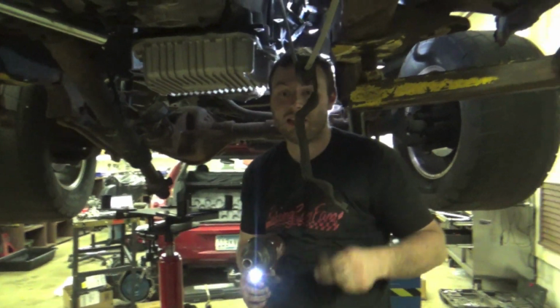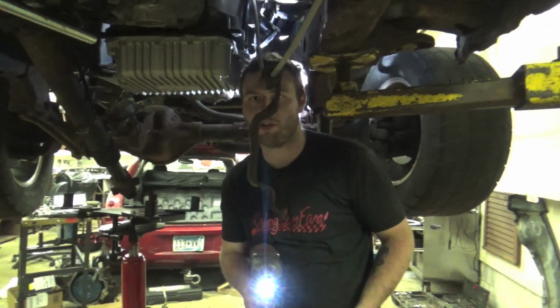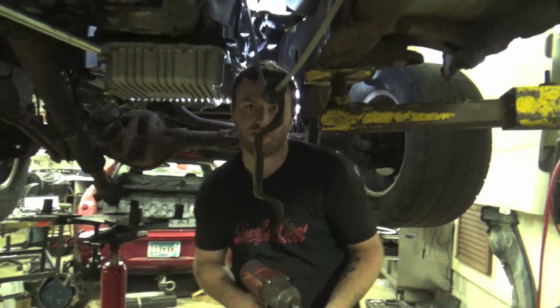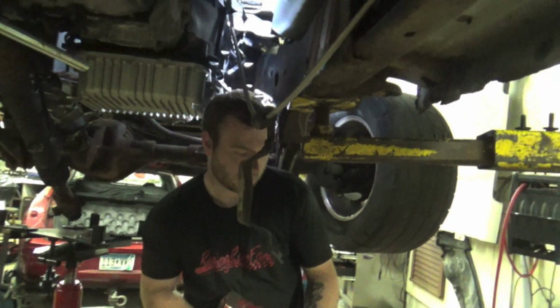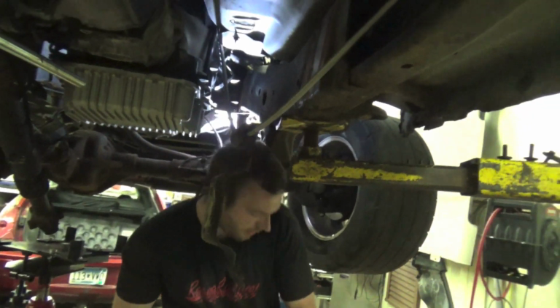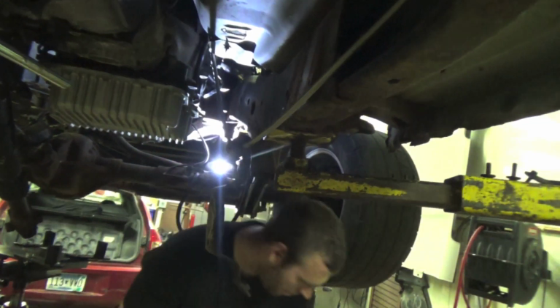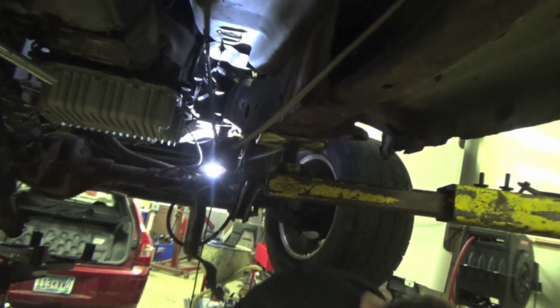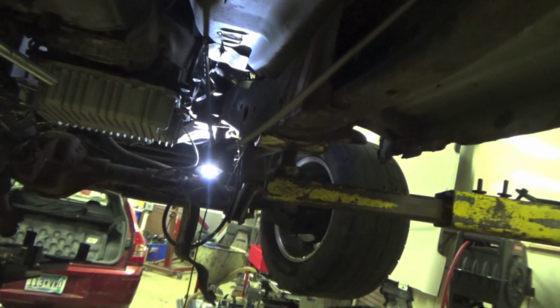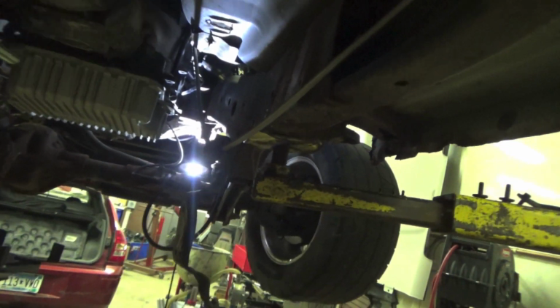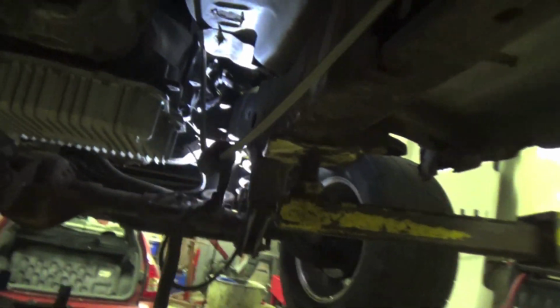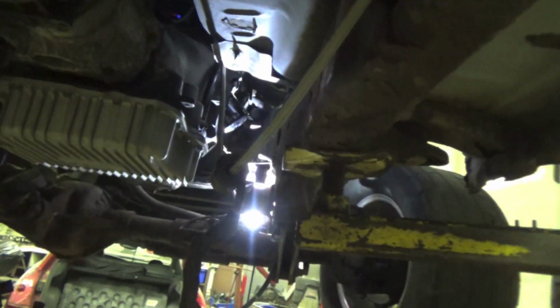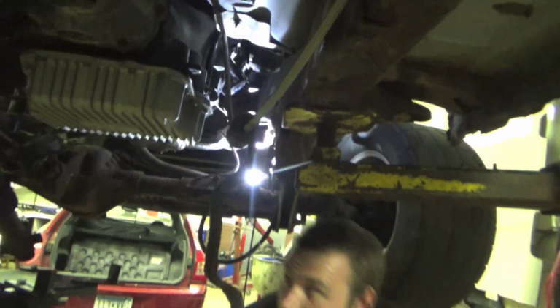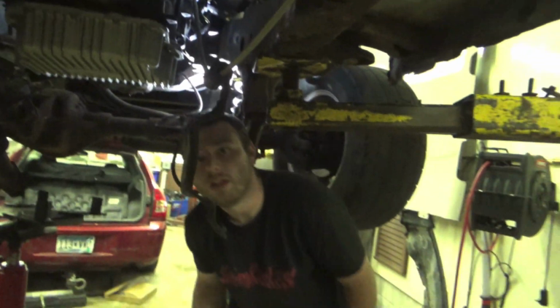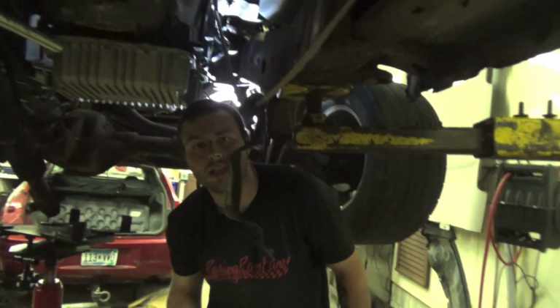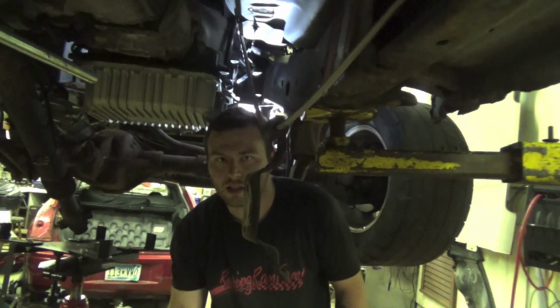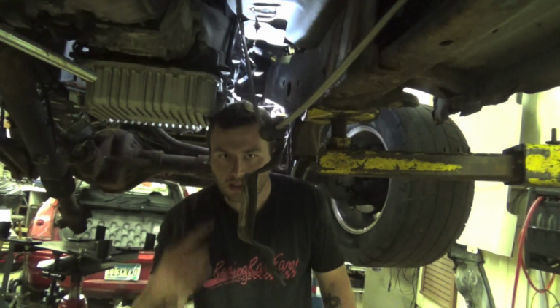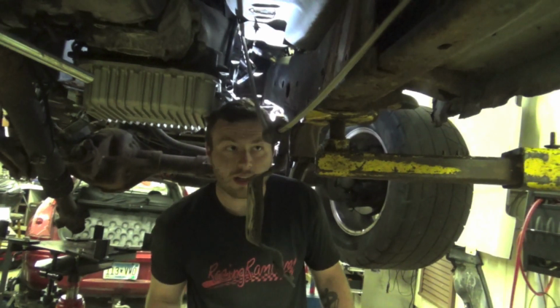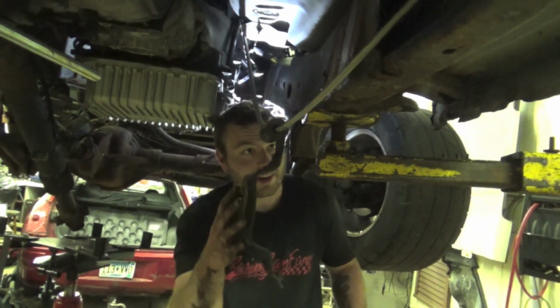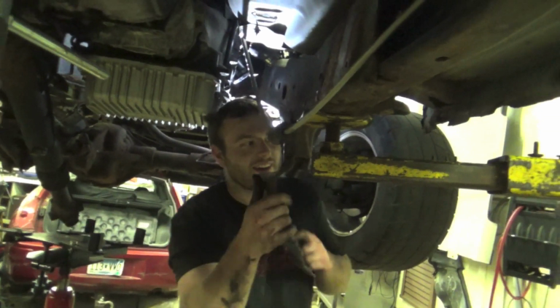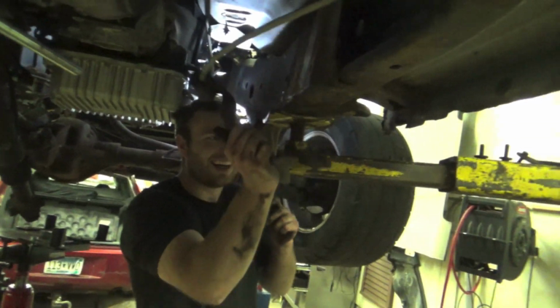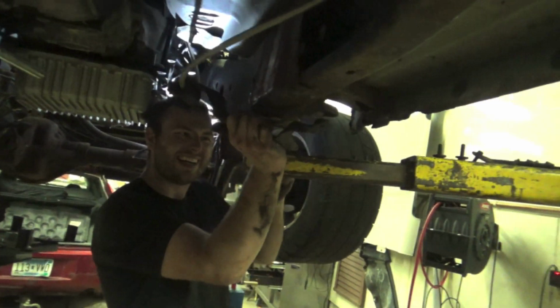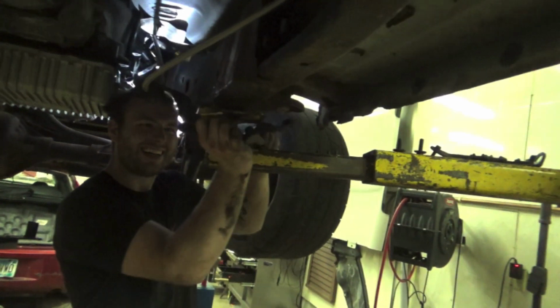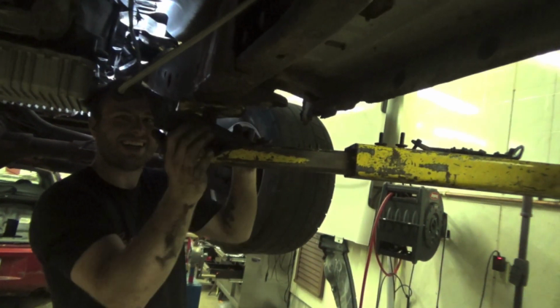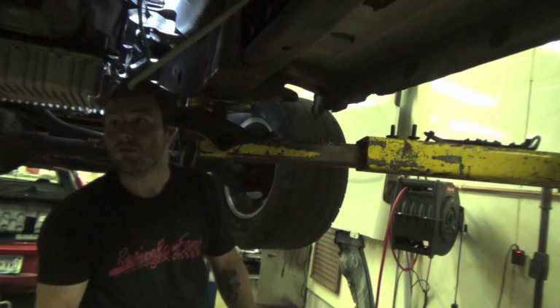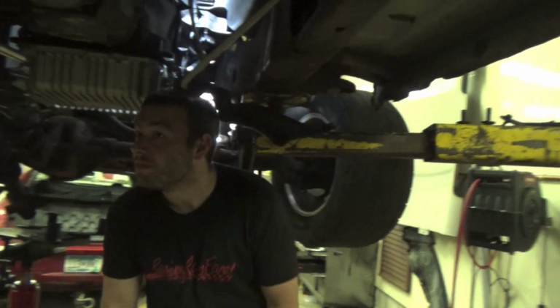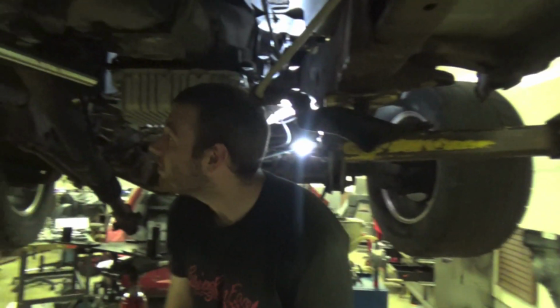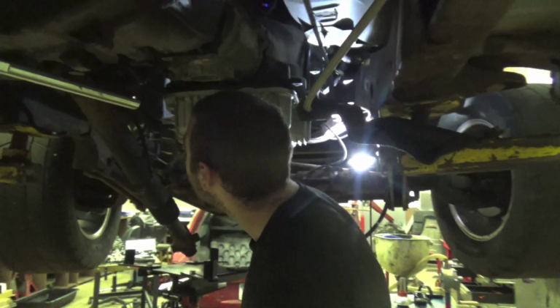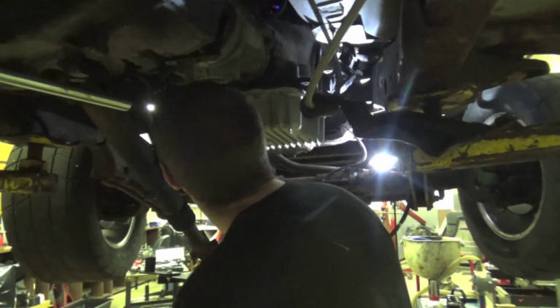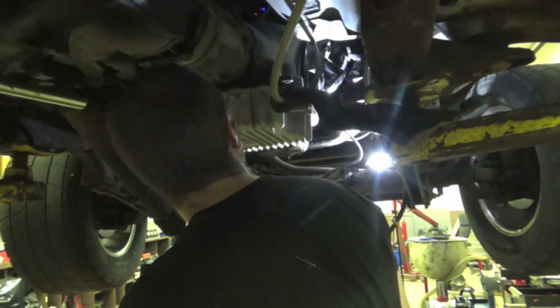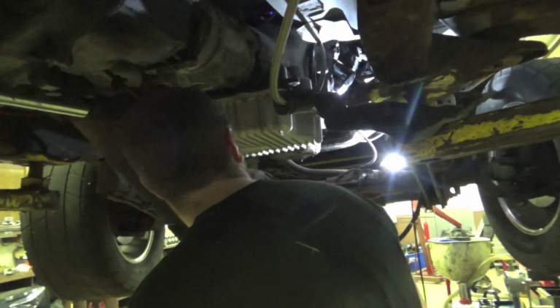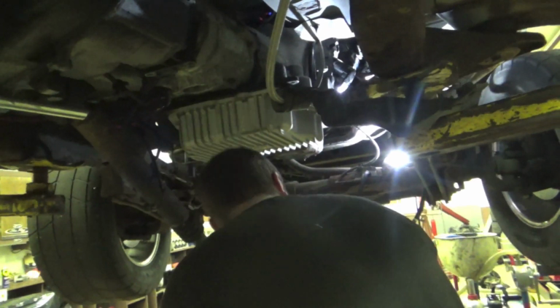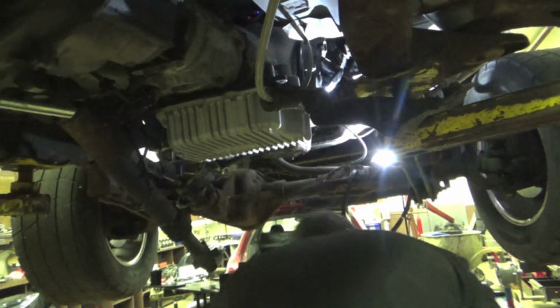The Evil Energy line feels strong enough to hold that bracket — you don't need a lot of energy, it's the best AN lines out there, top tier. I think we're ready to lower it down.